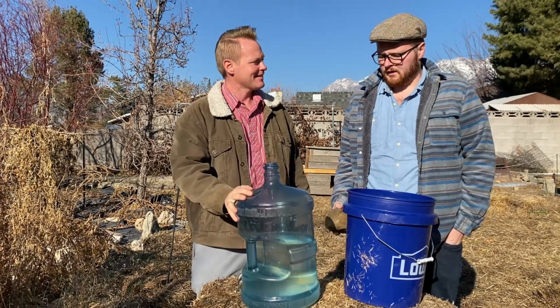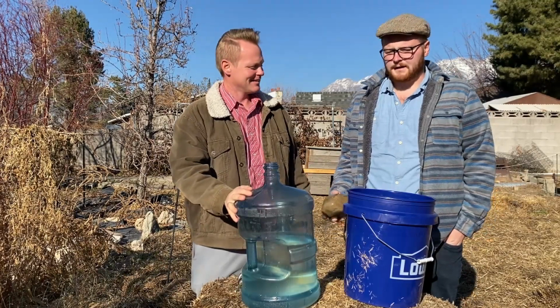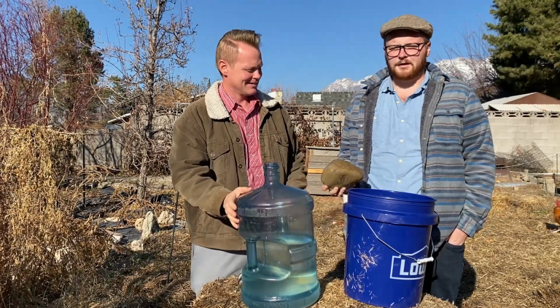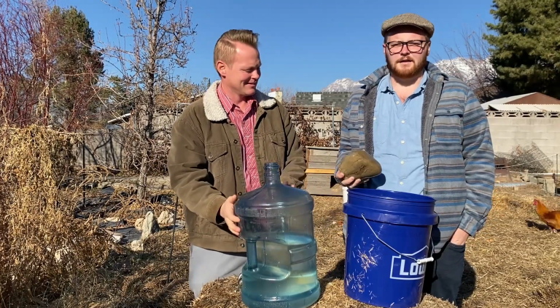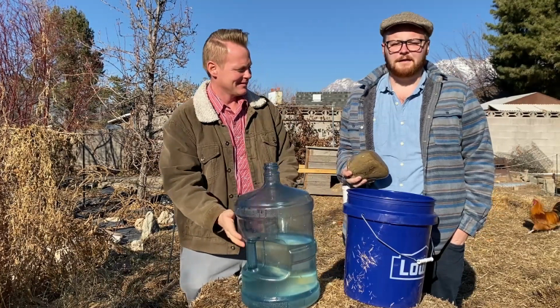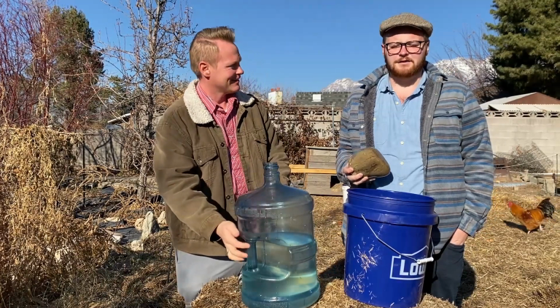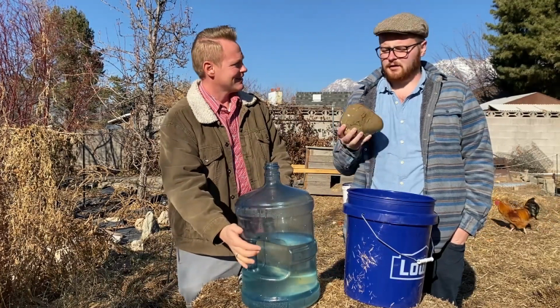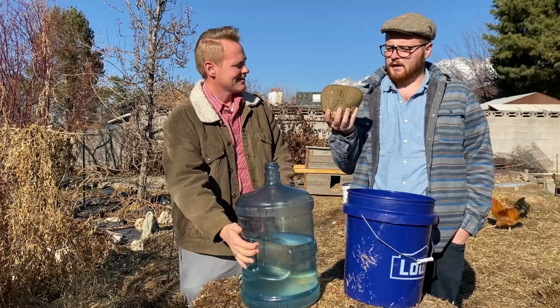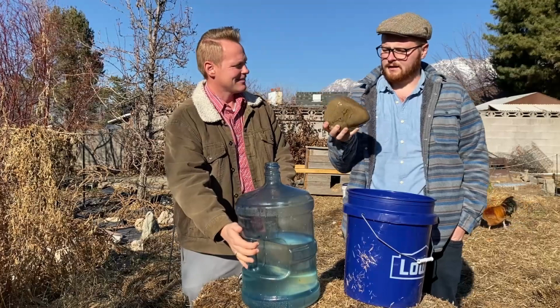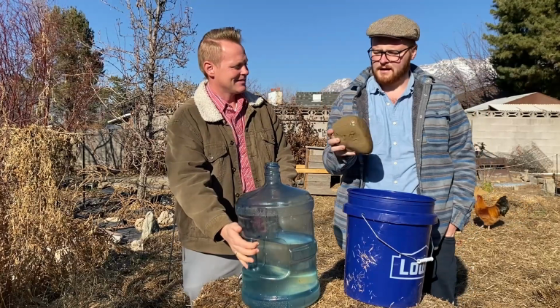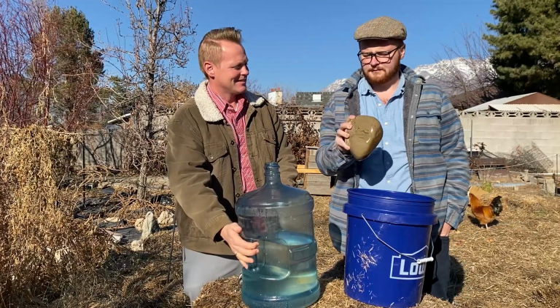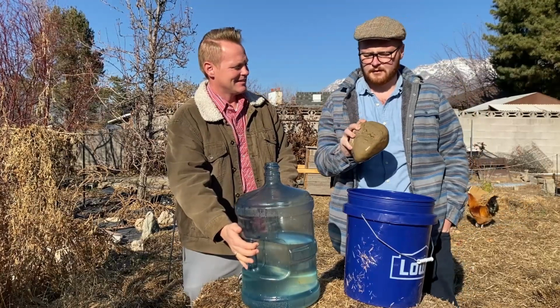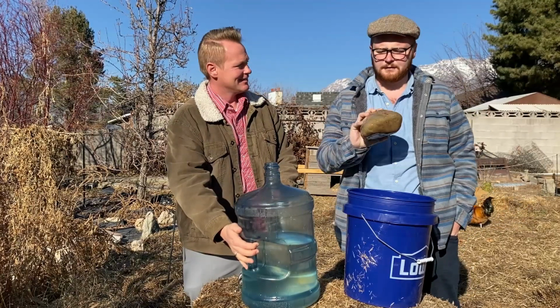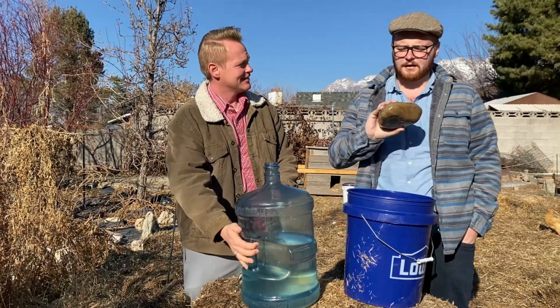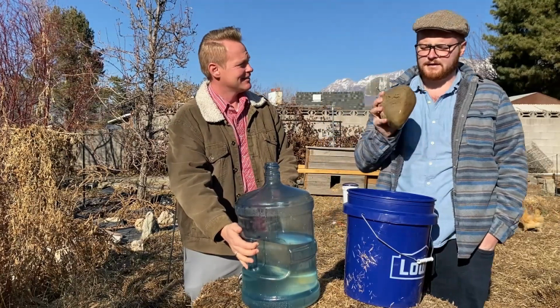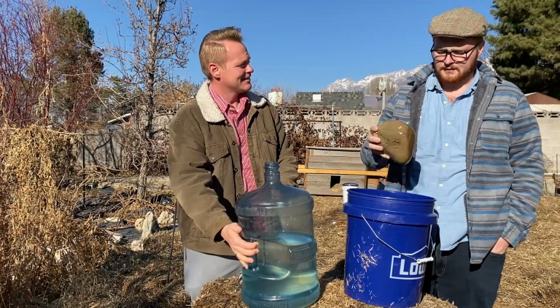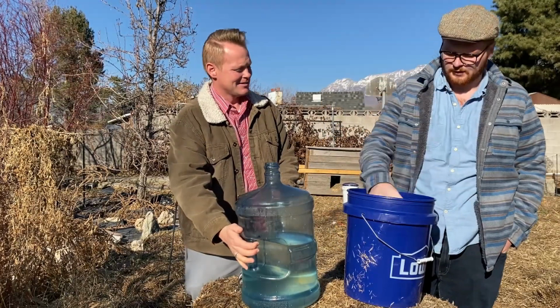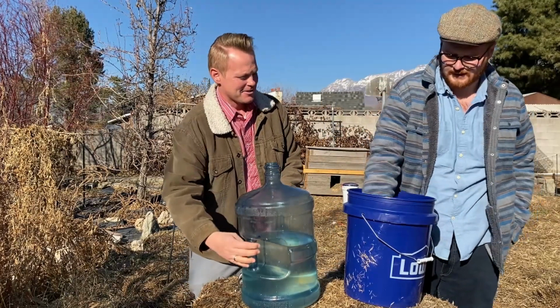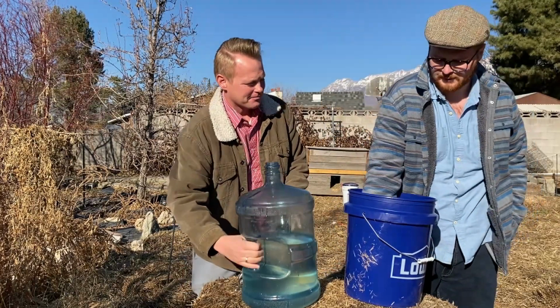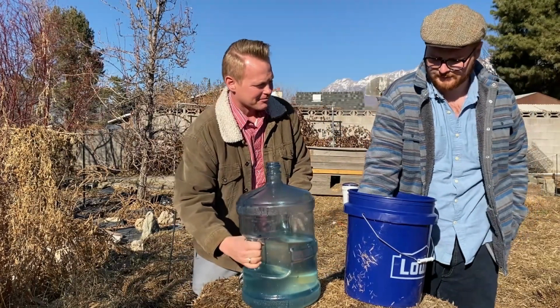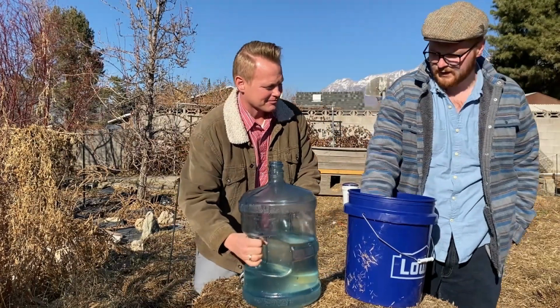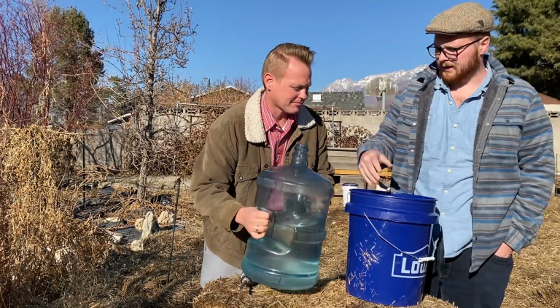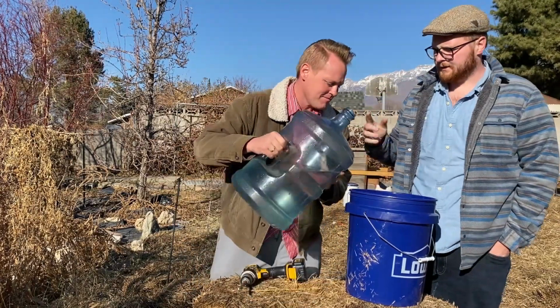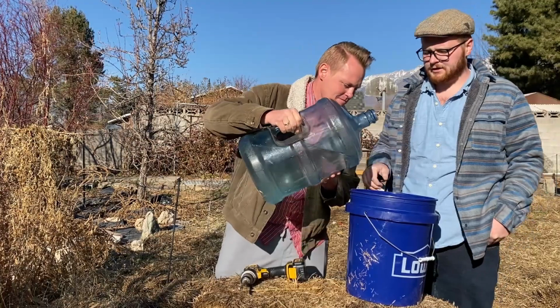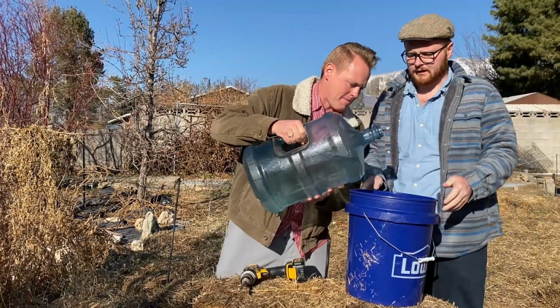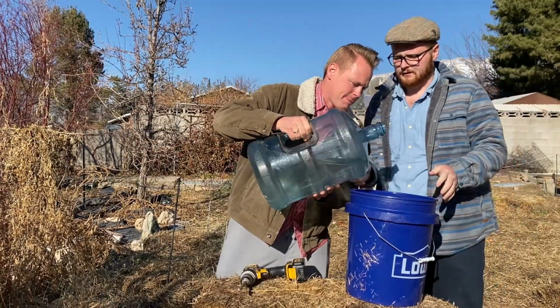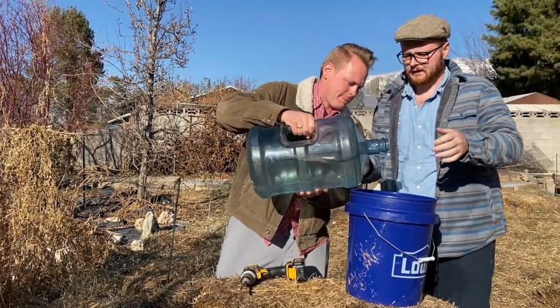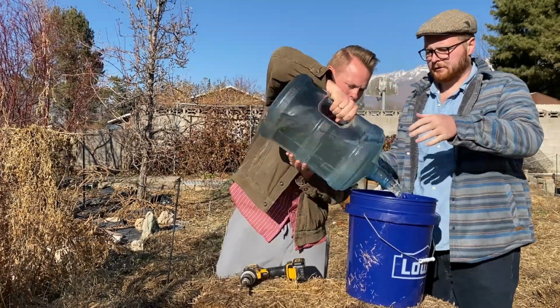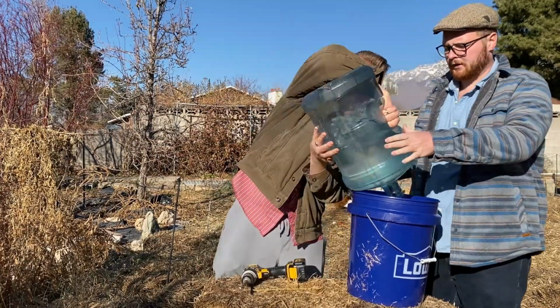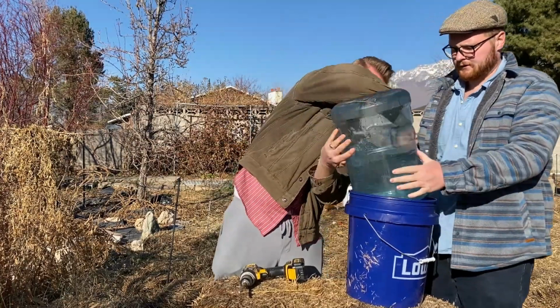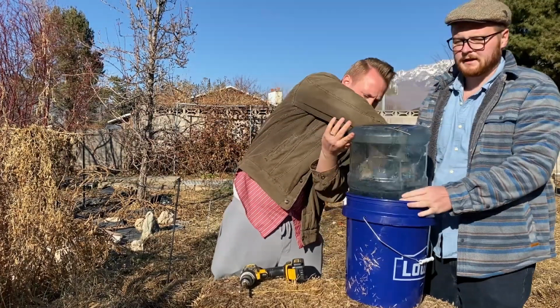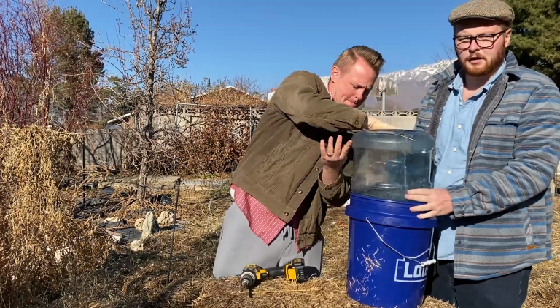Find just any old rock, a fairly good size. We're gonna set that in the bottom, then stick the jug in and let it fill with water to get the water level.